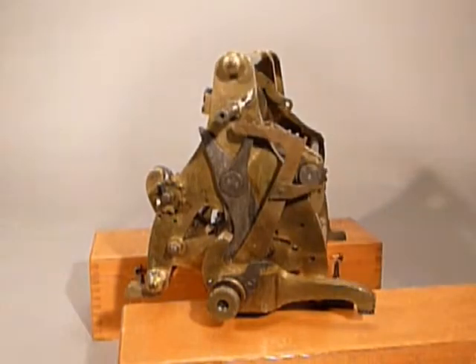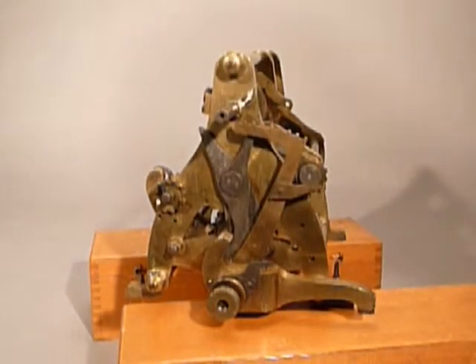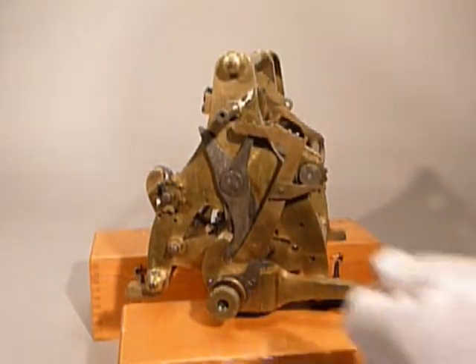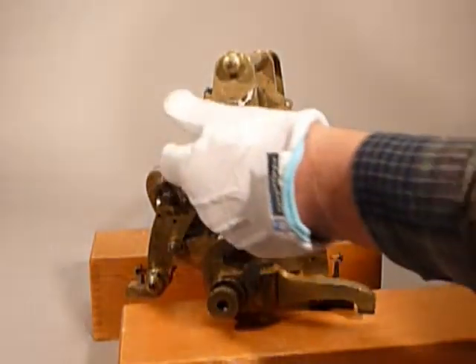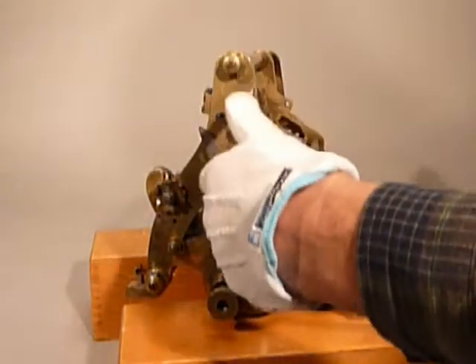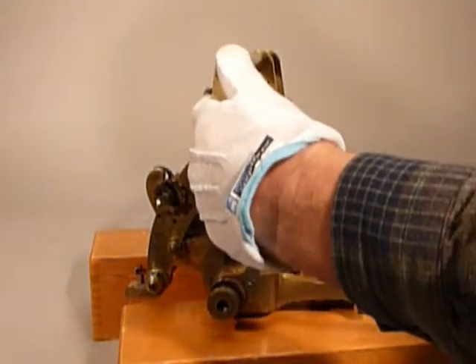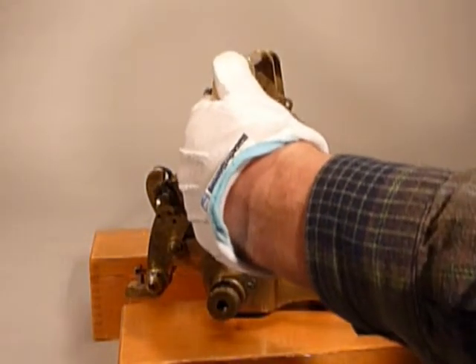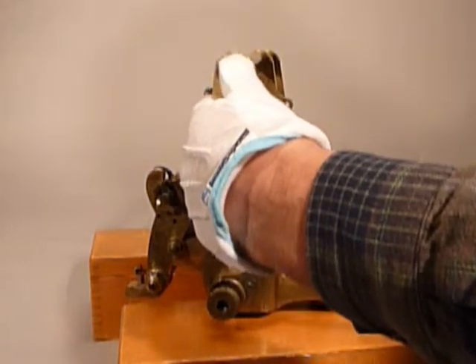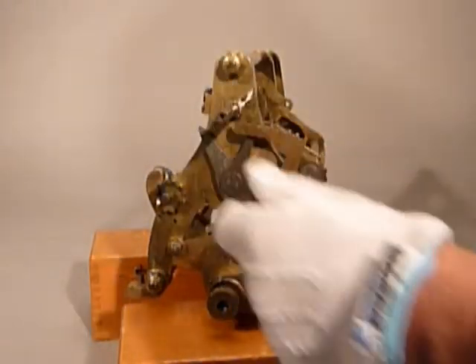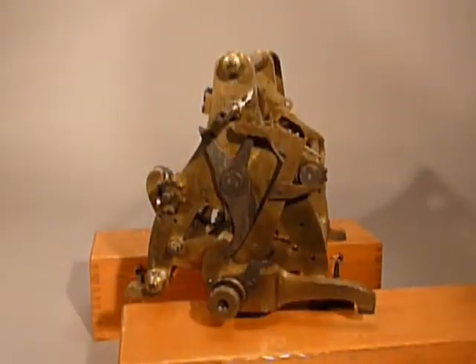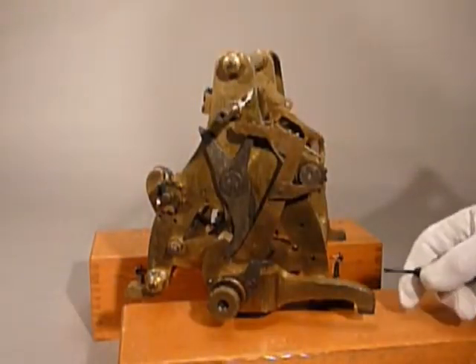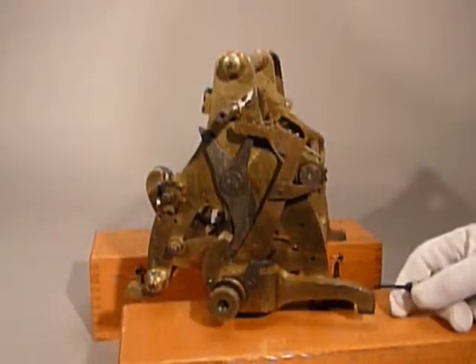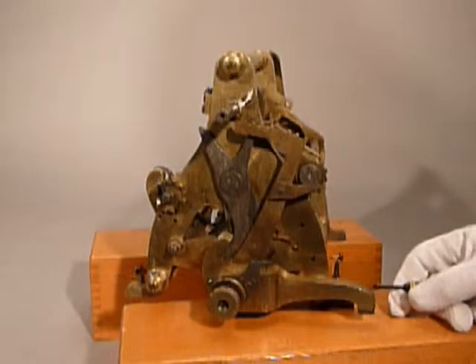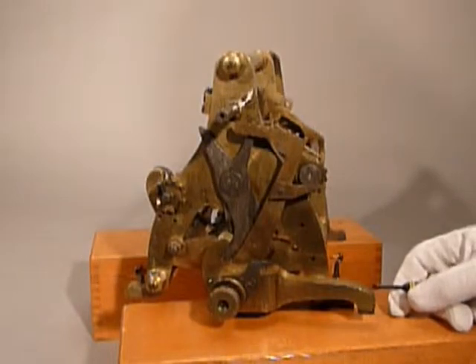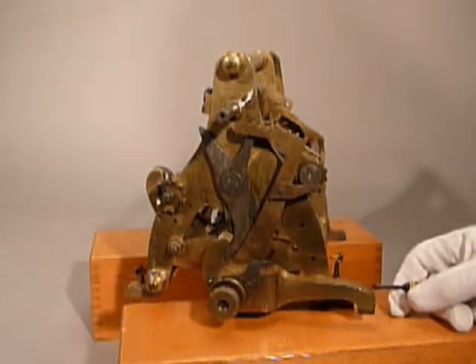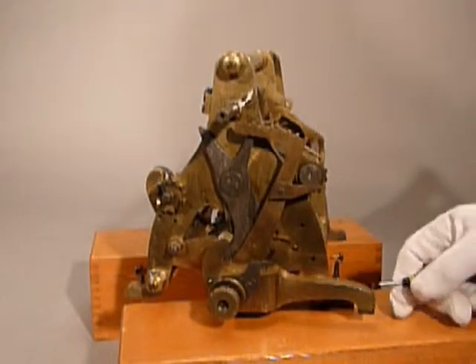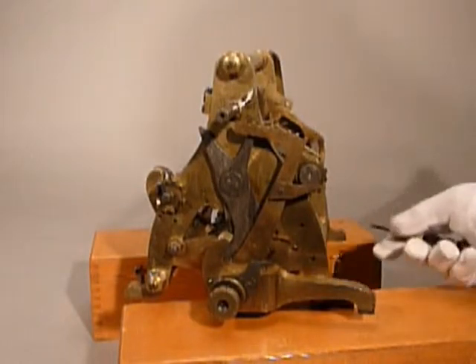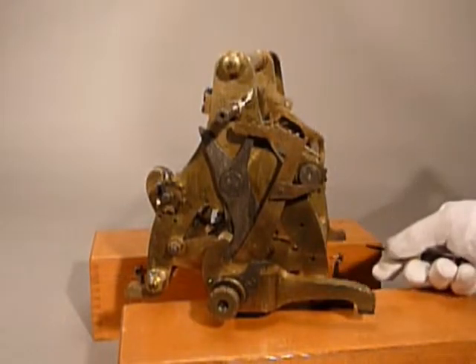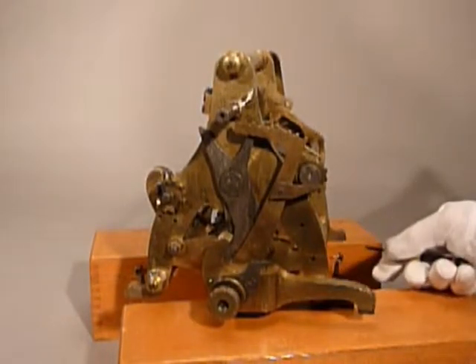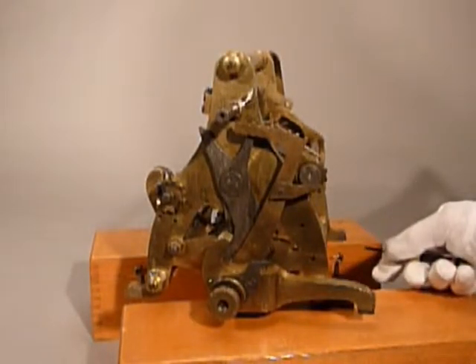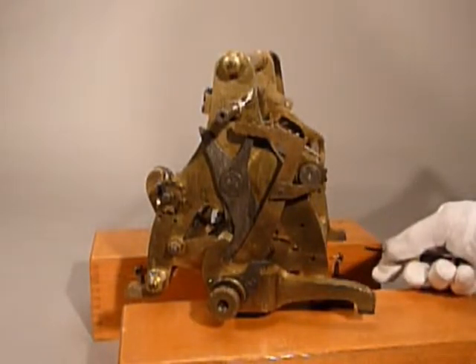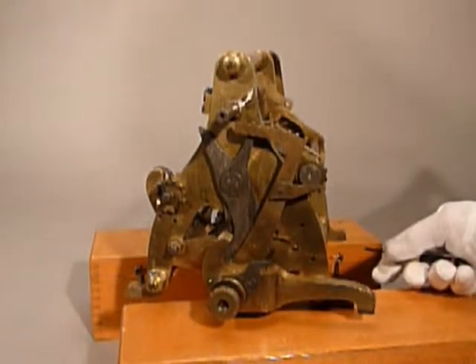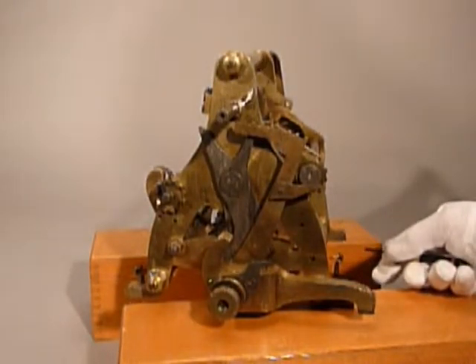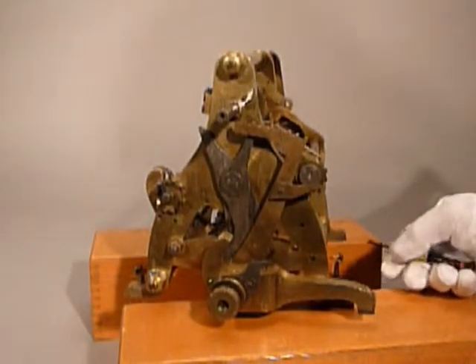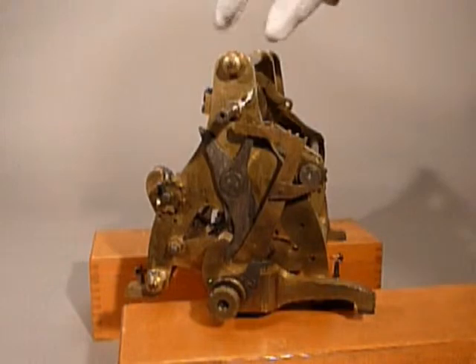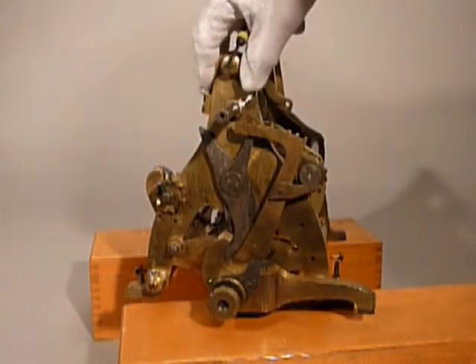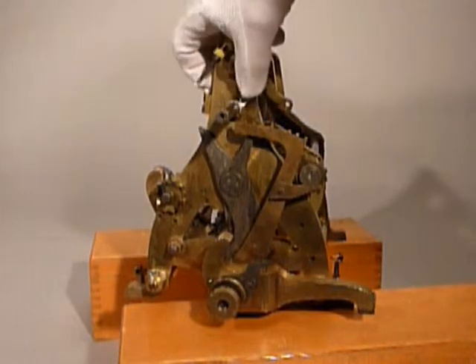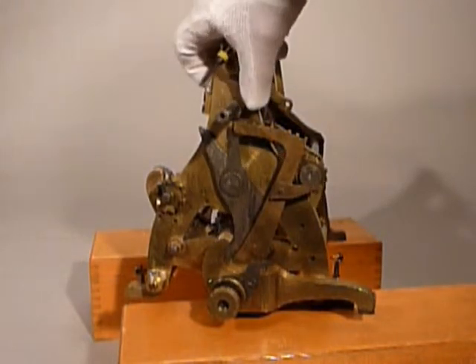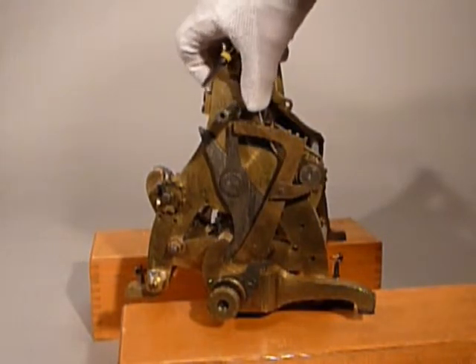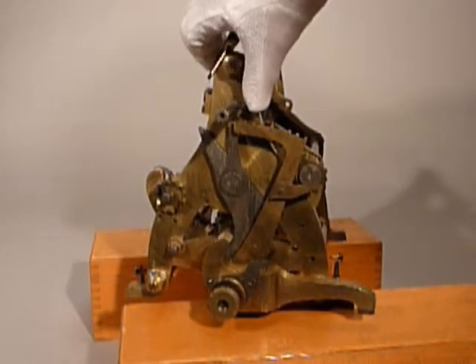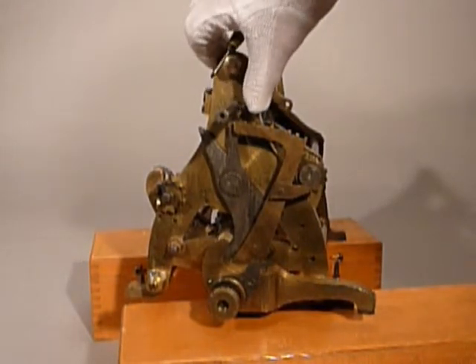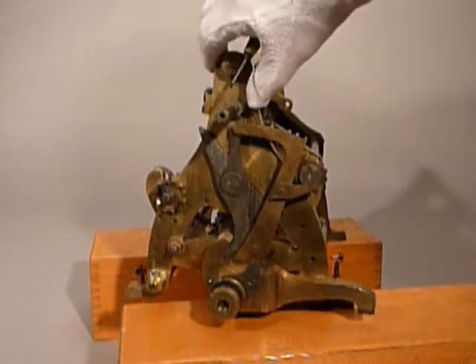The machine had a handle which is now missing. It also had a more substantial undercarriage than it has at the moment. The rotation is in this direction.